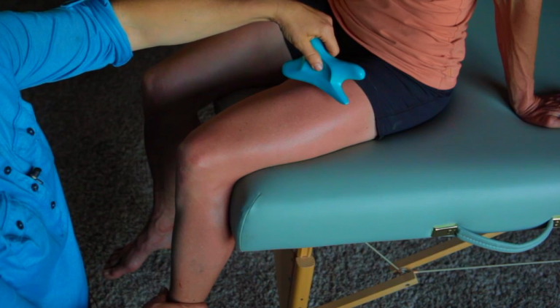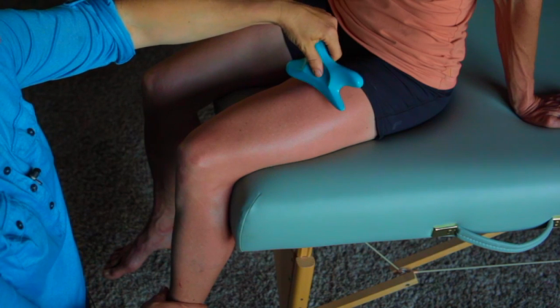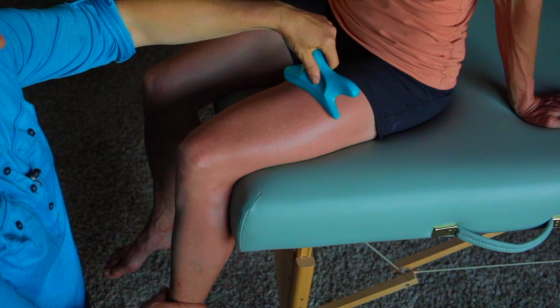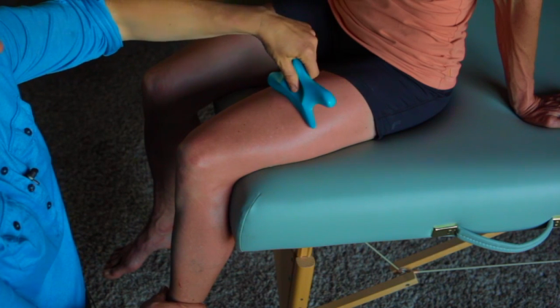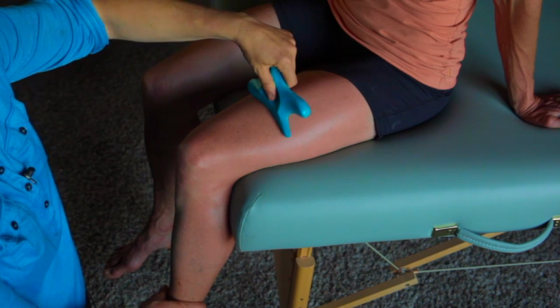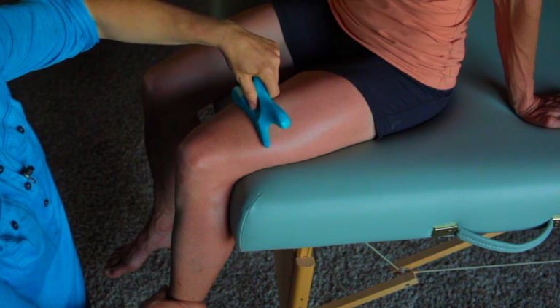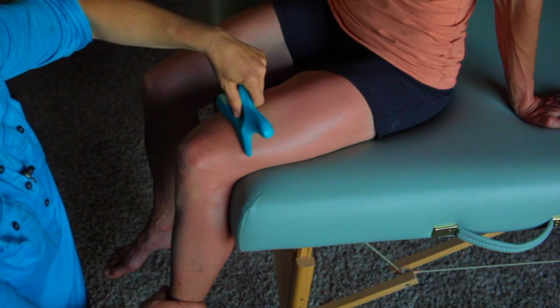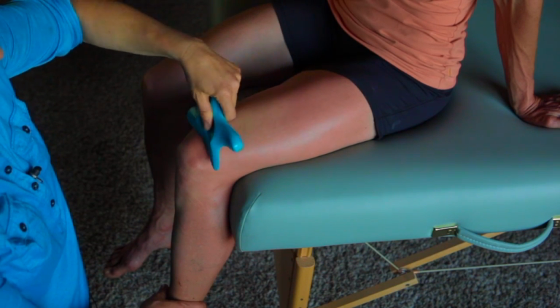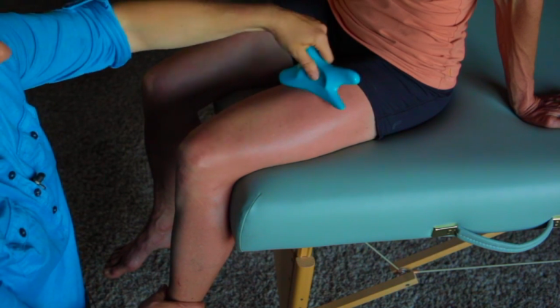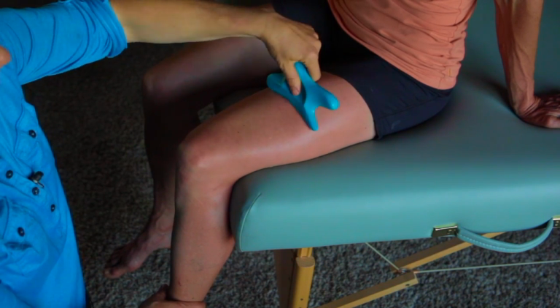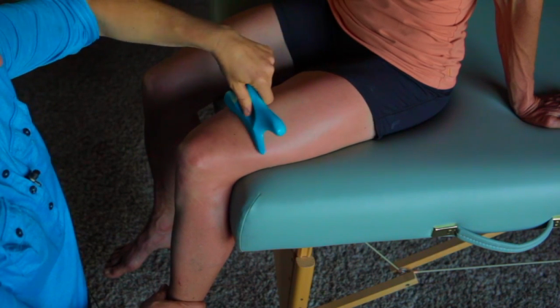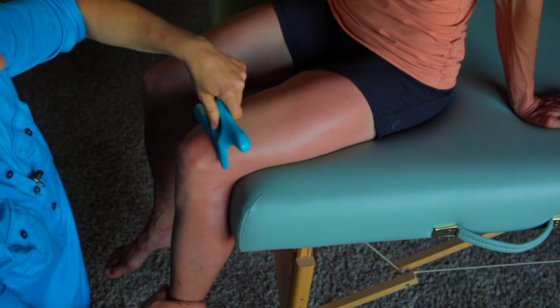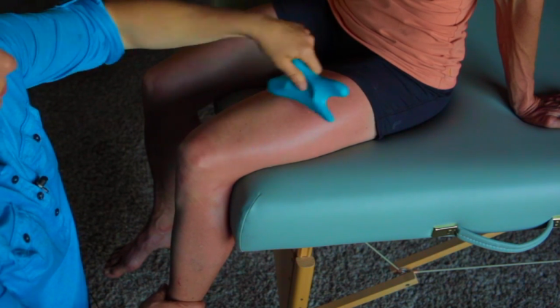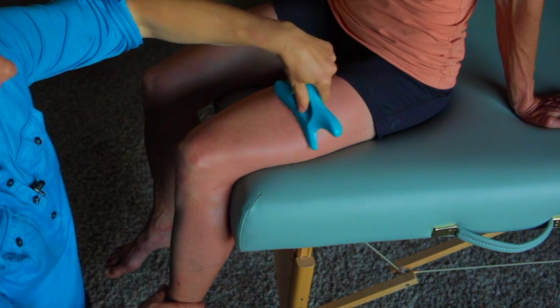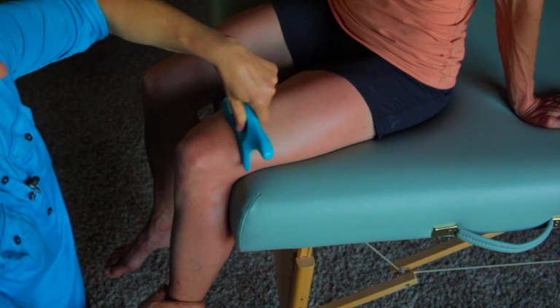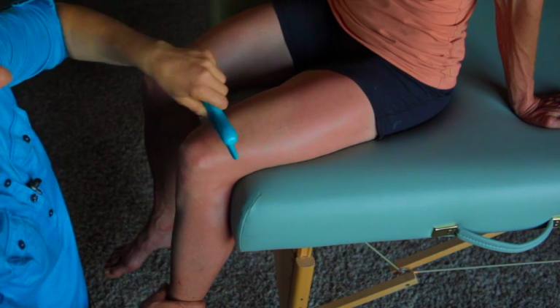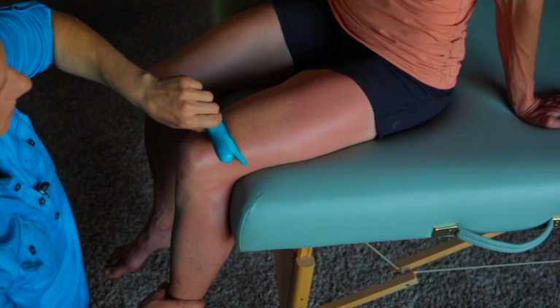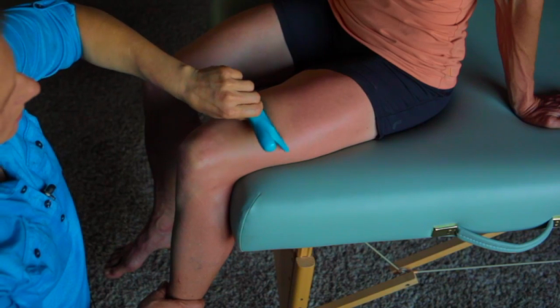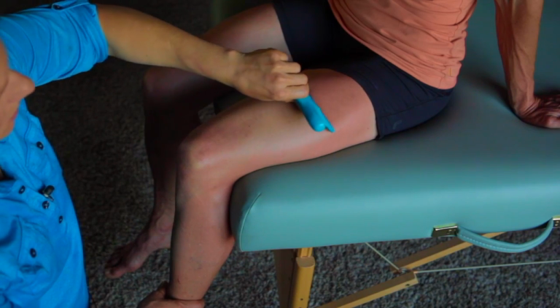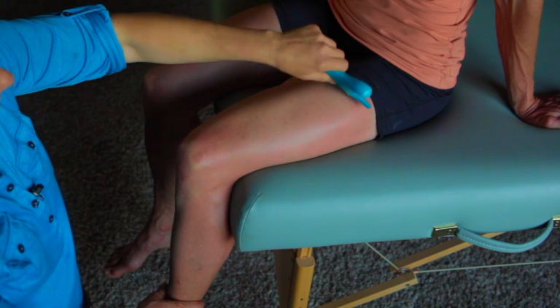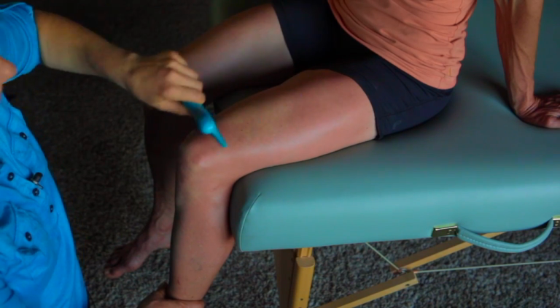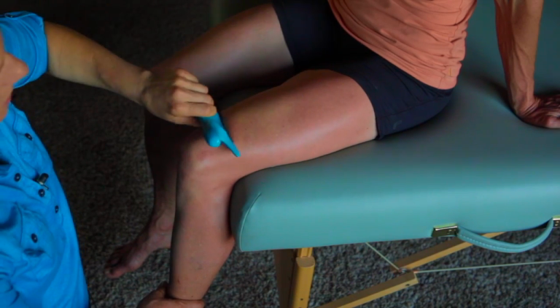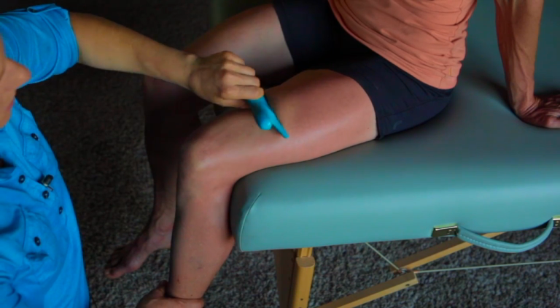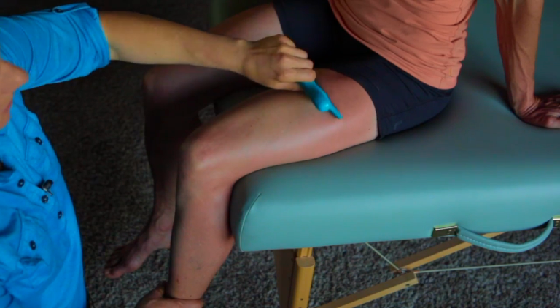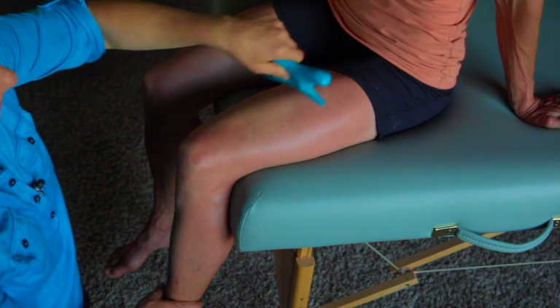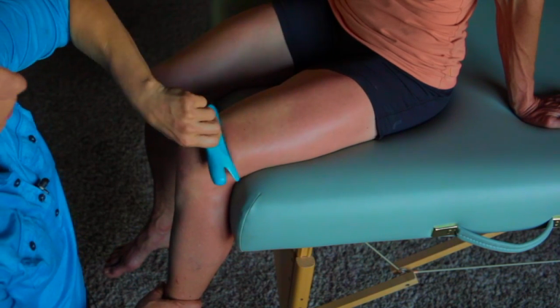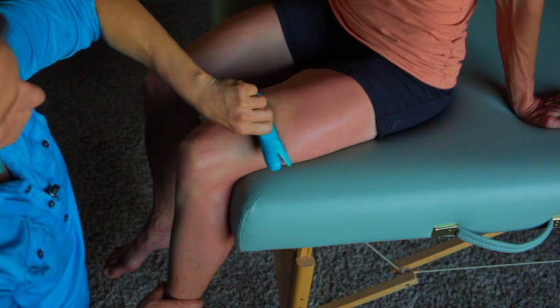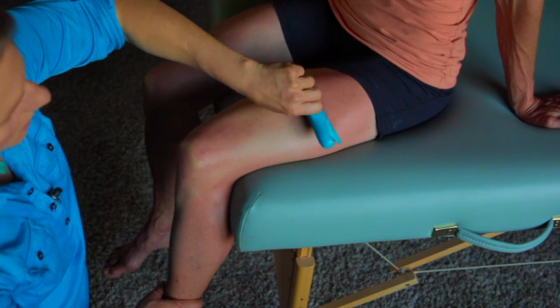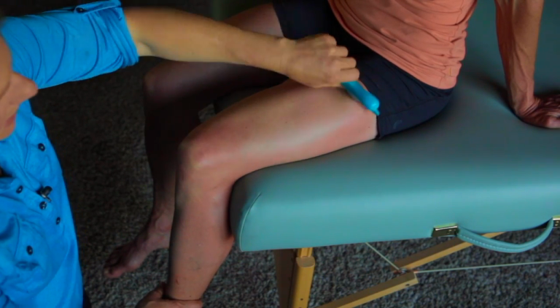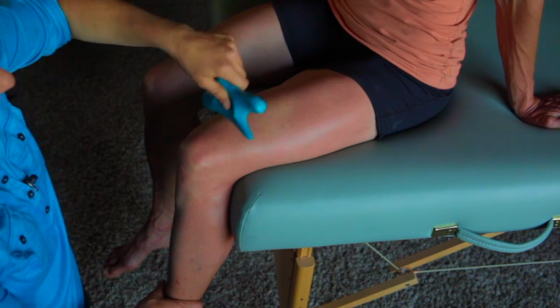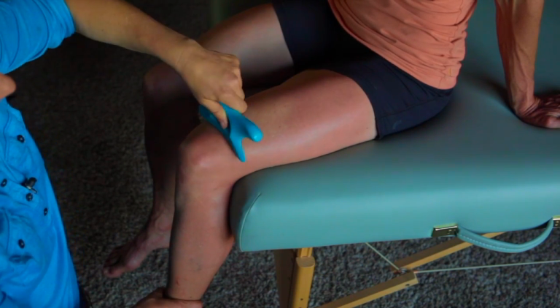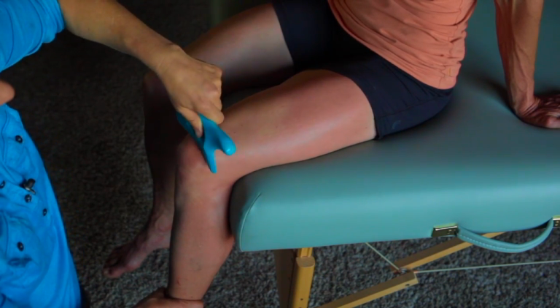Our body's muscles, tendons, and fascia are made of collagen fibers. In healthy tissue, the collagen fibers are aligned and can stretch and glide smoothly.